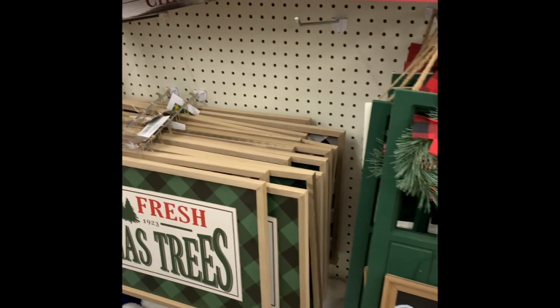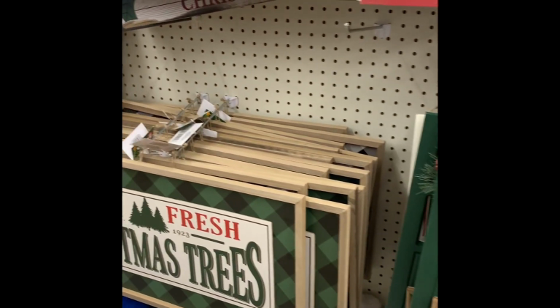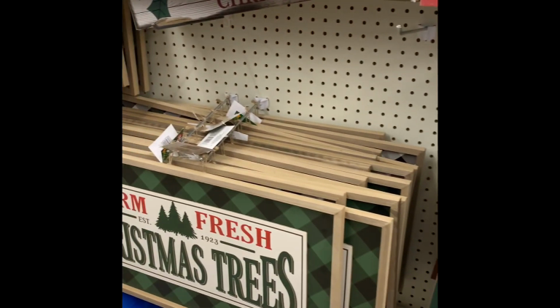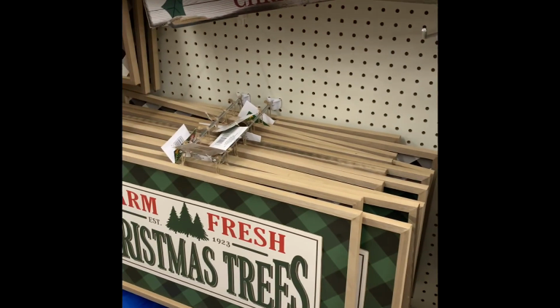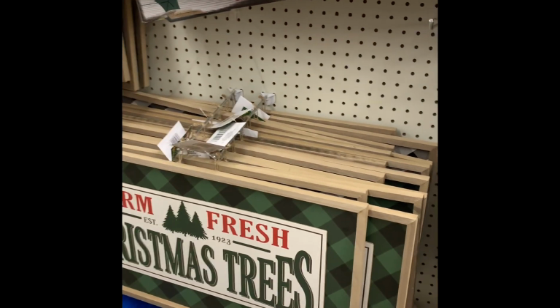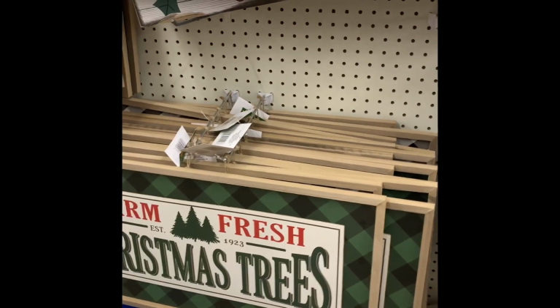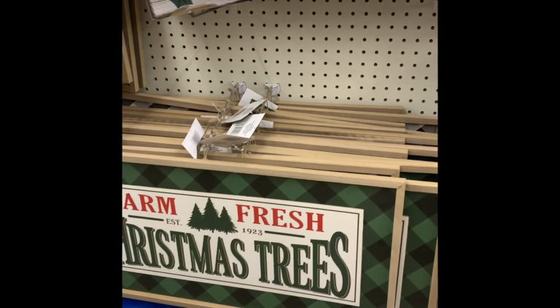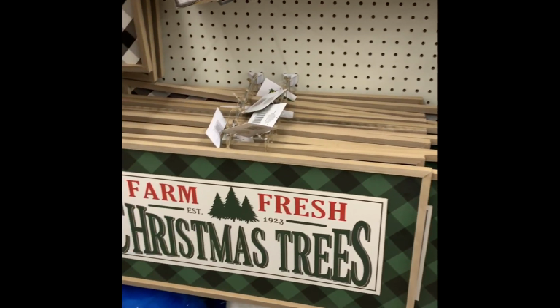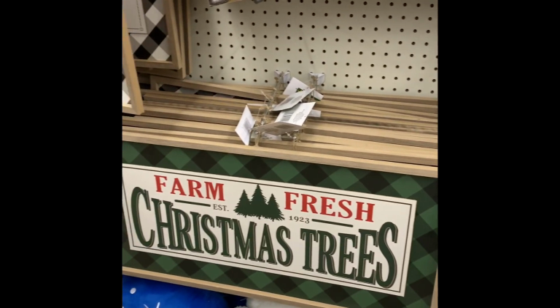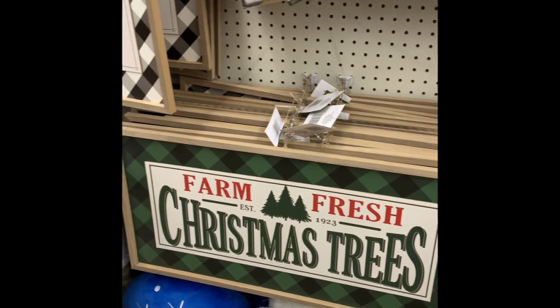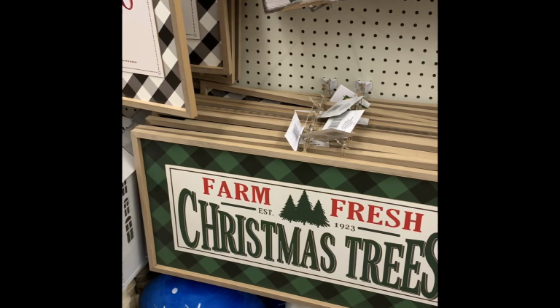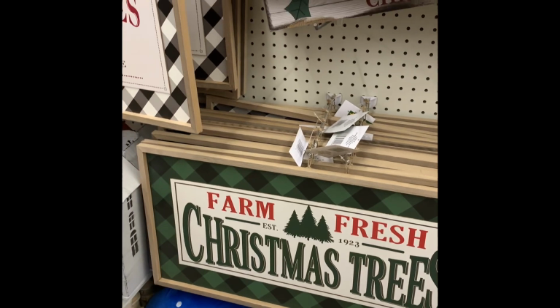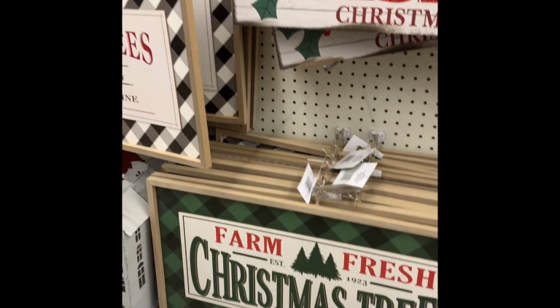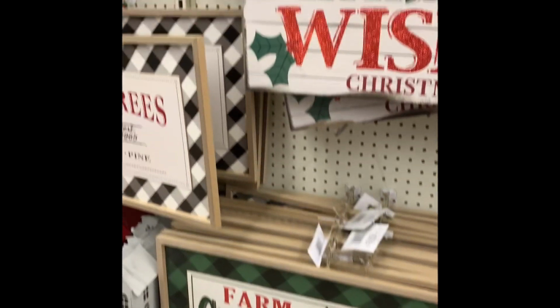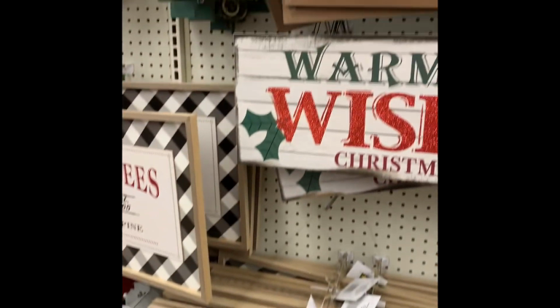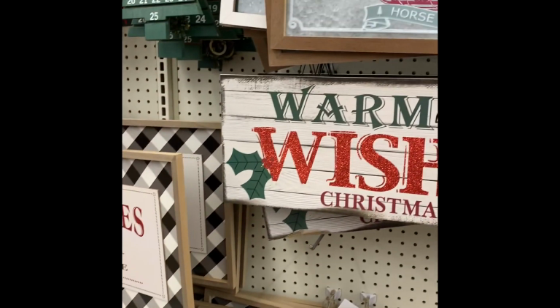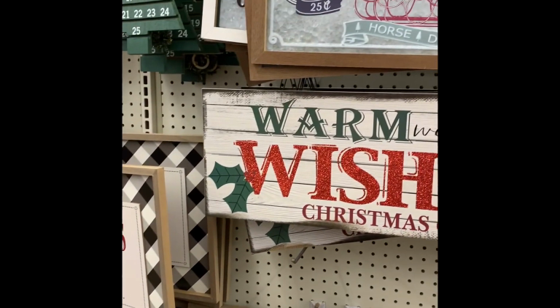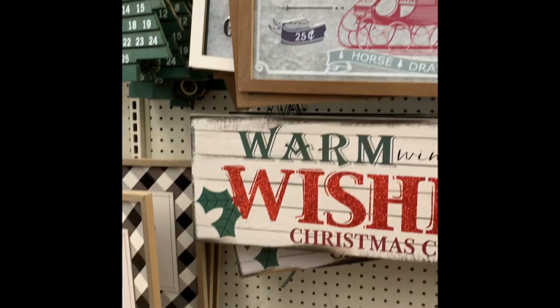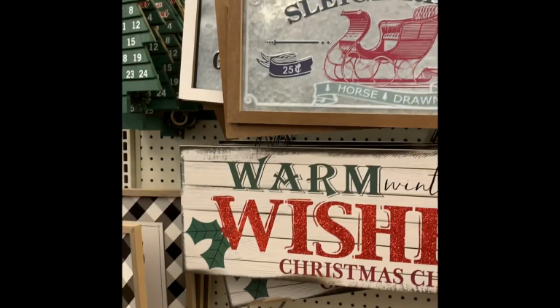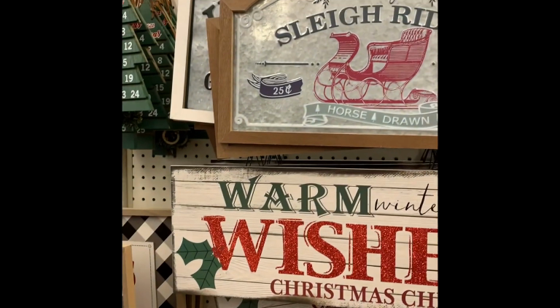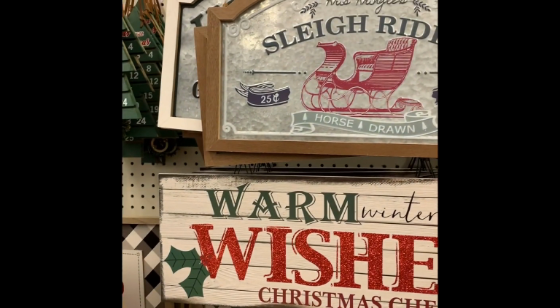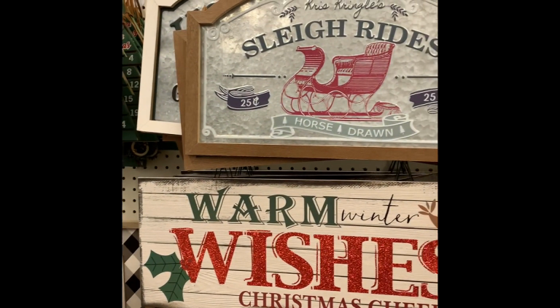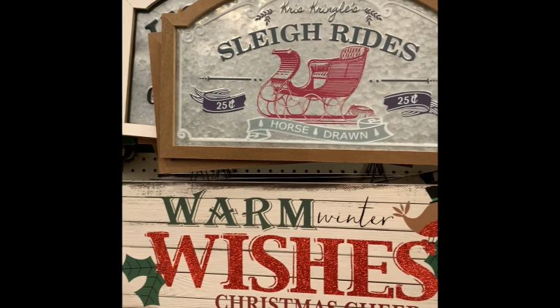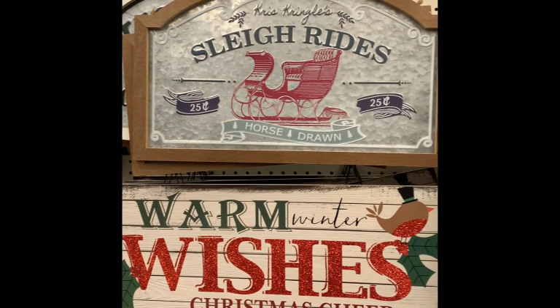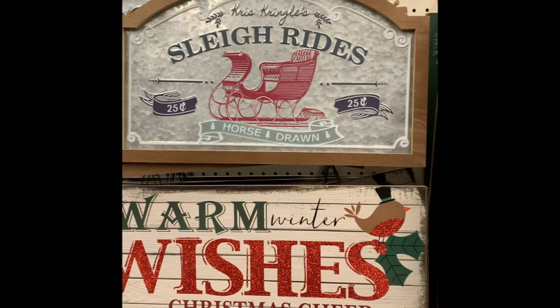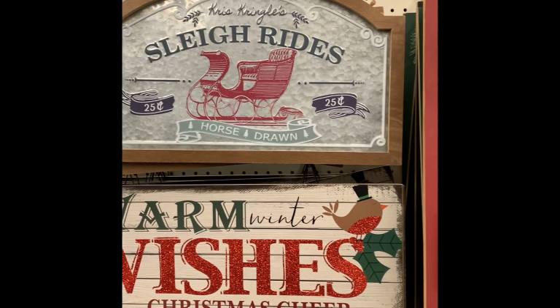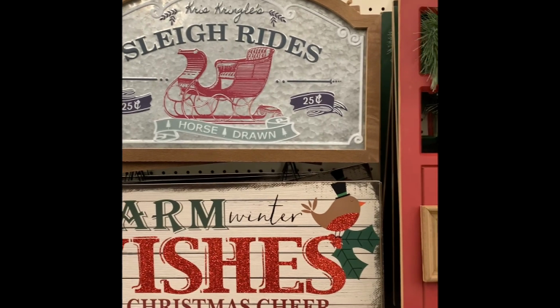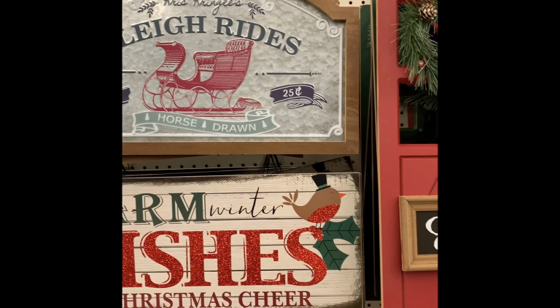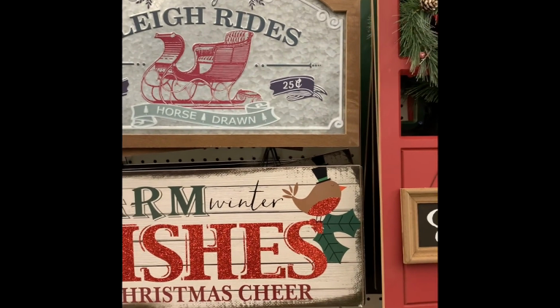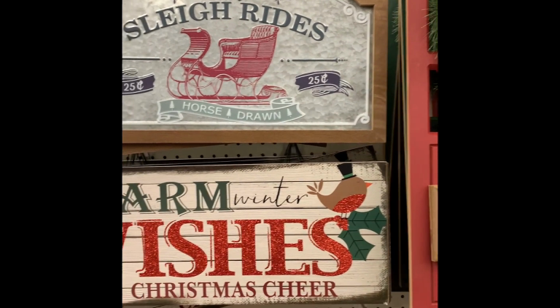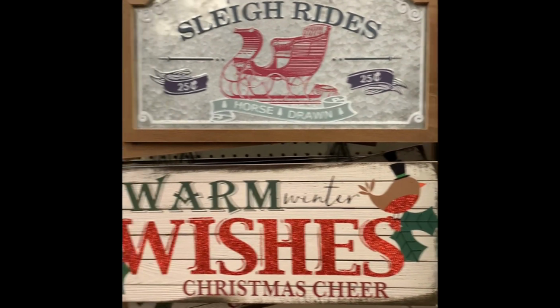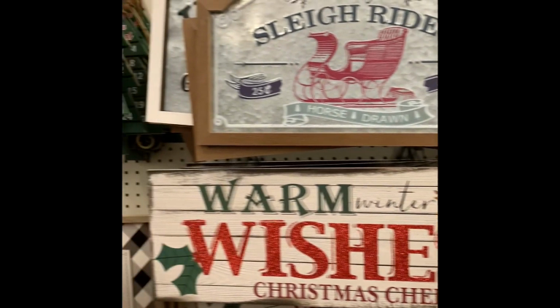Some gift bags. Then they had some signs that you could hang on your wall — very pretty.